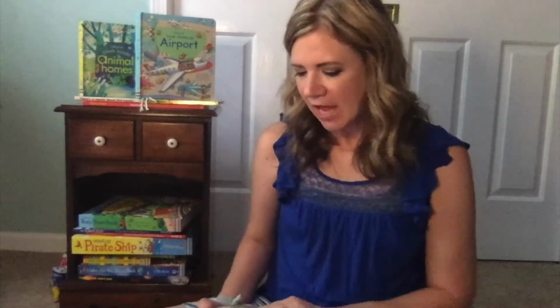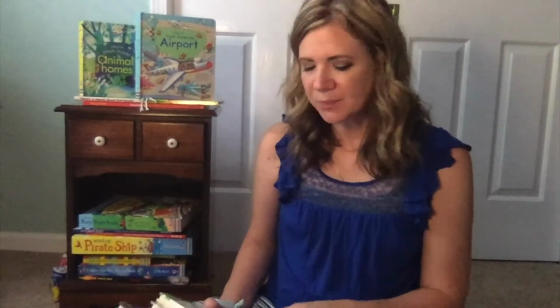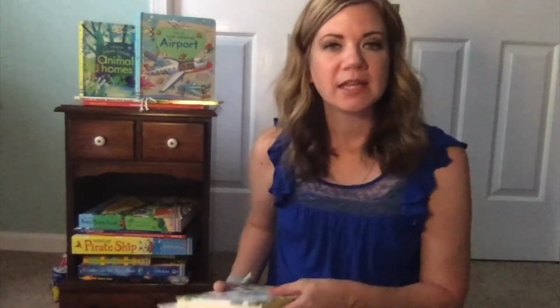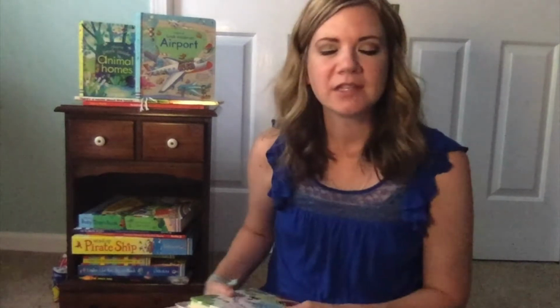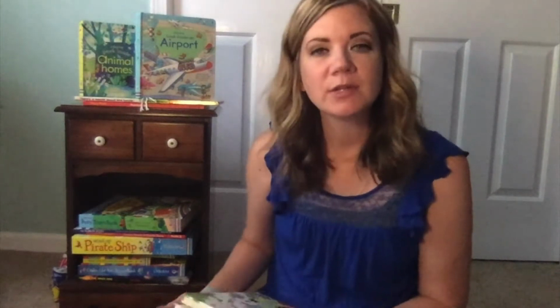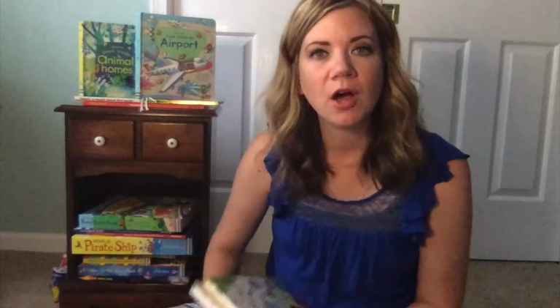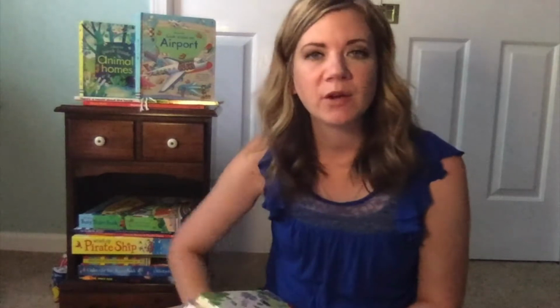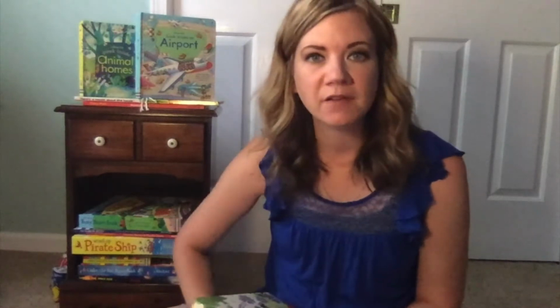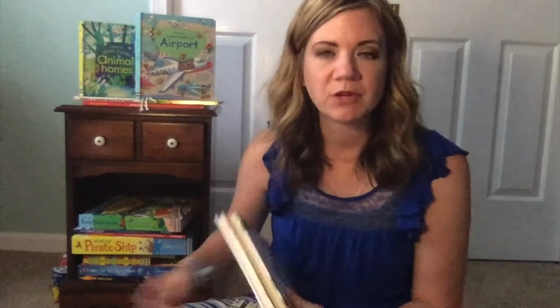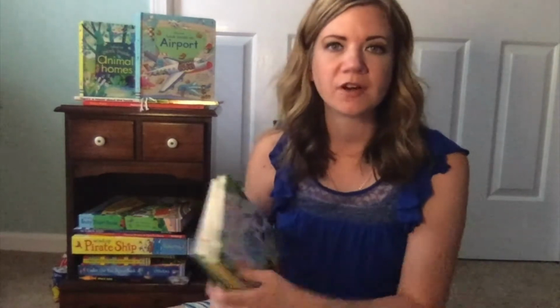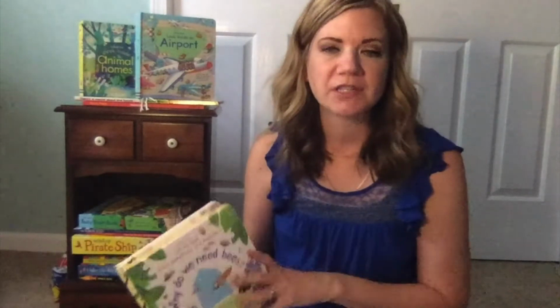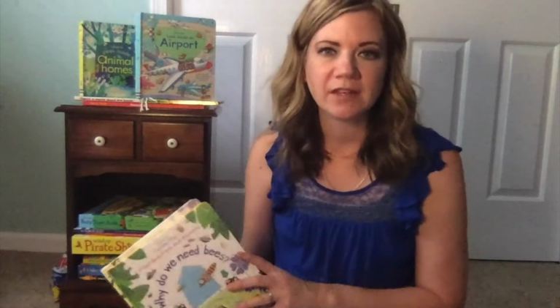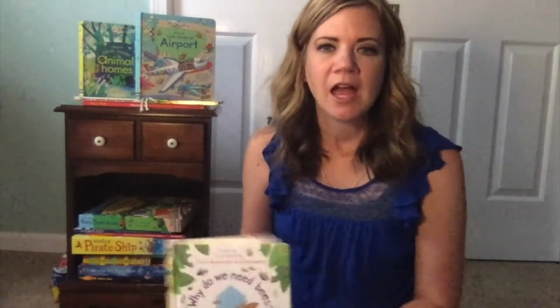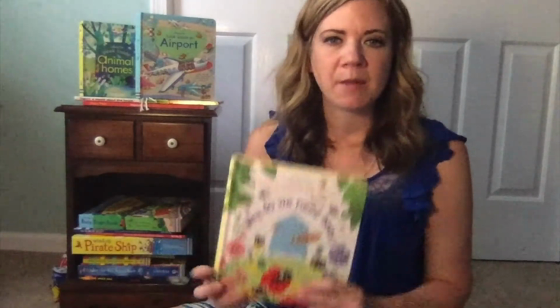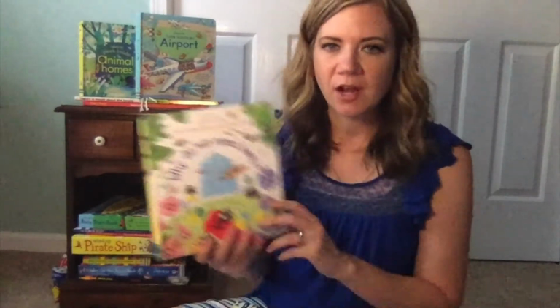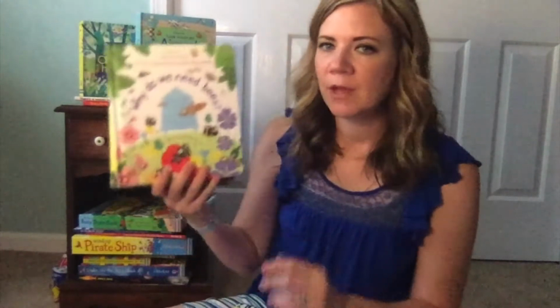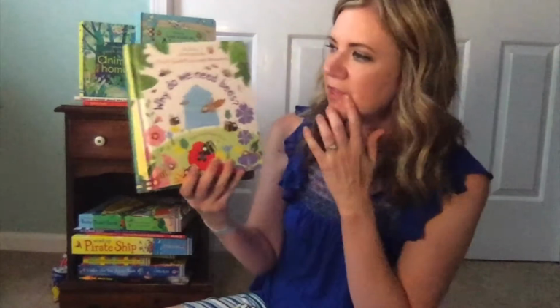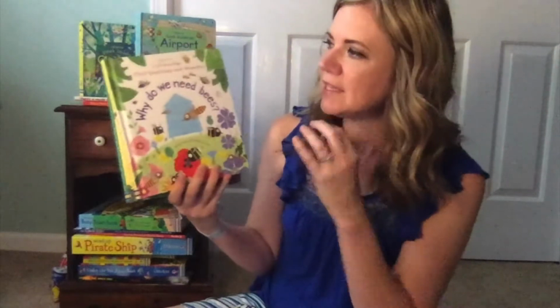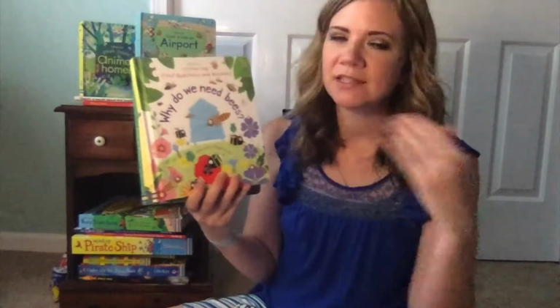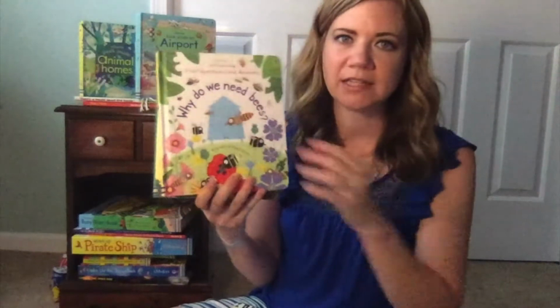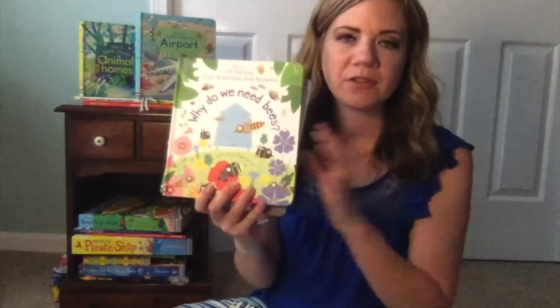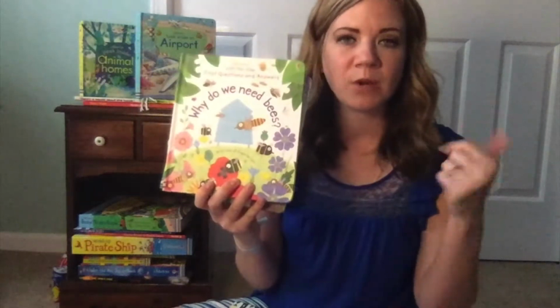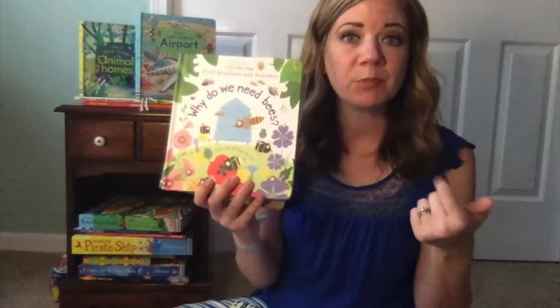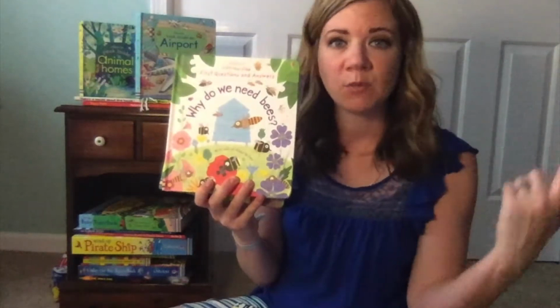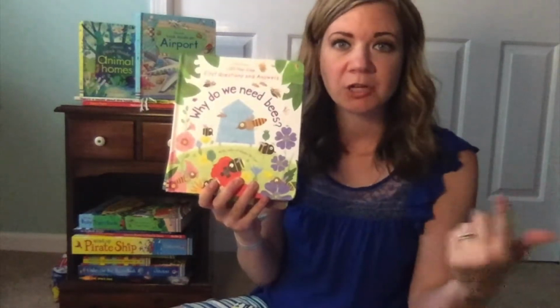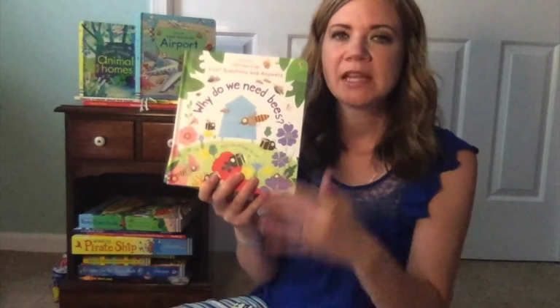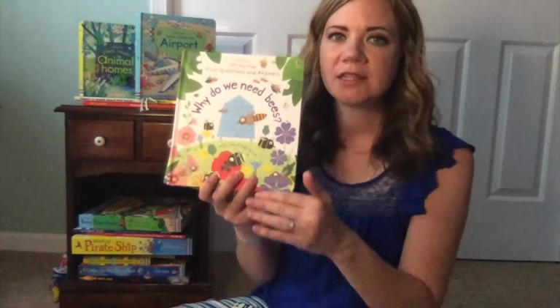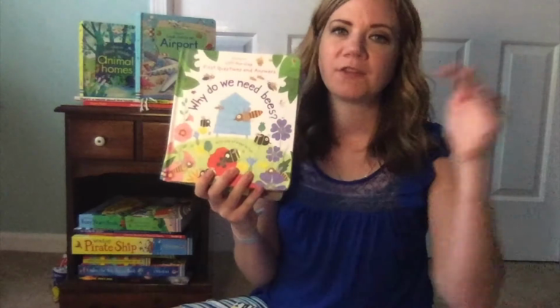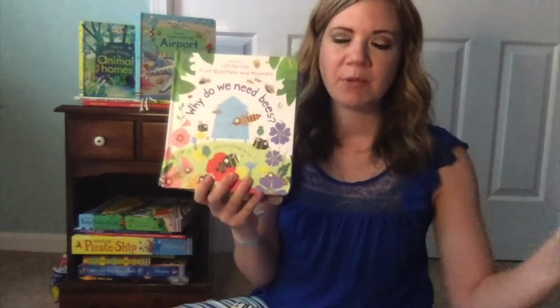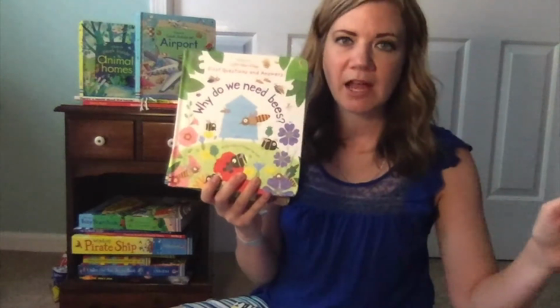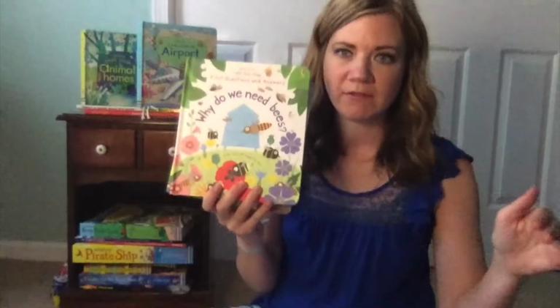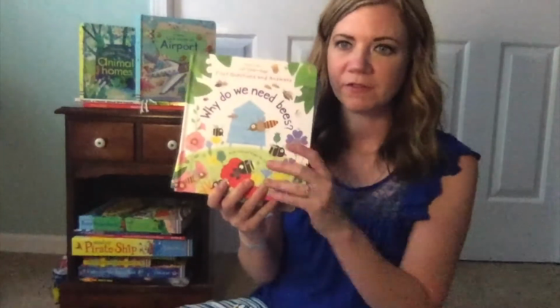So this video is going to be all about nonfiction reads for under seven. And I'm going to kick it off with — this is the next series after the What Is Poop book and What Are Germs. This is for a little bit higher level of learning.